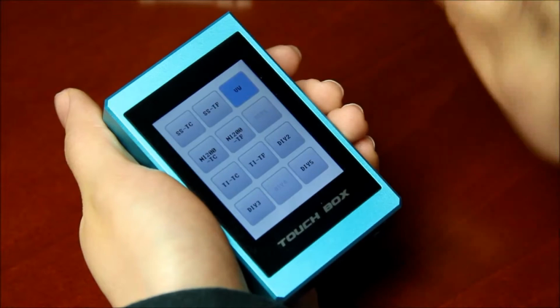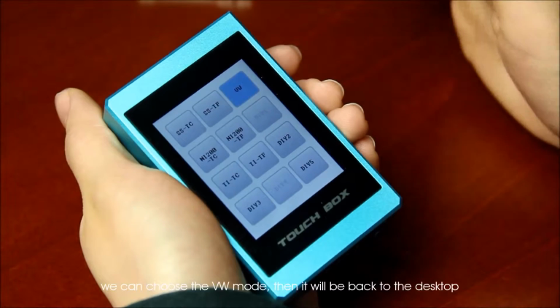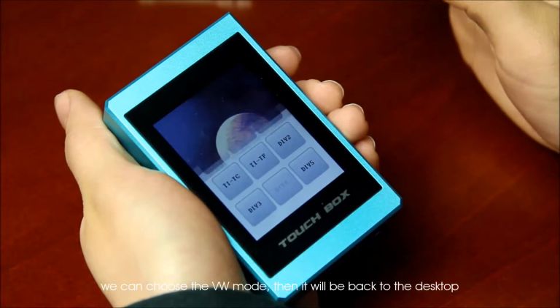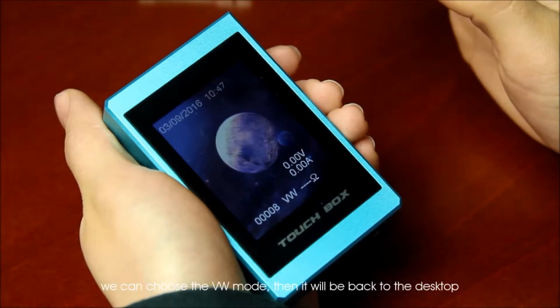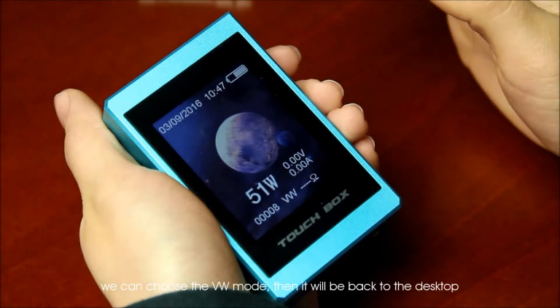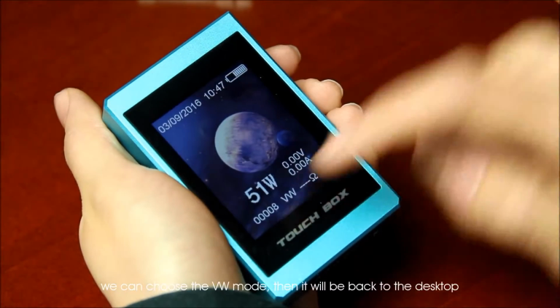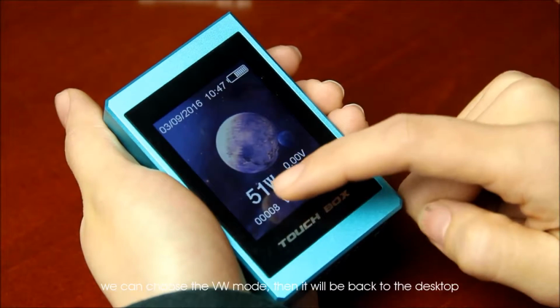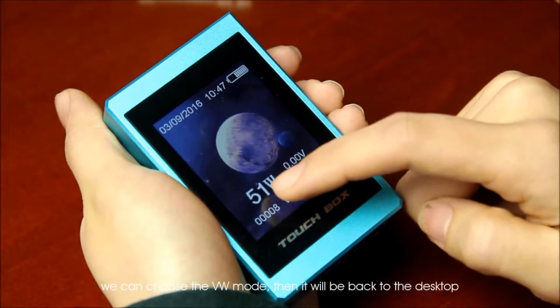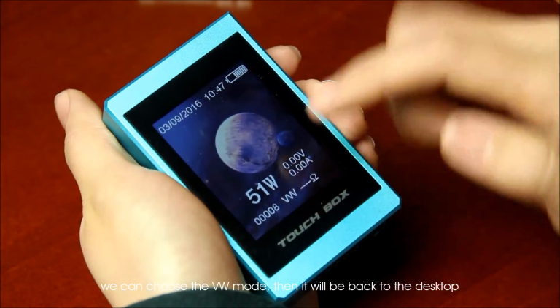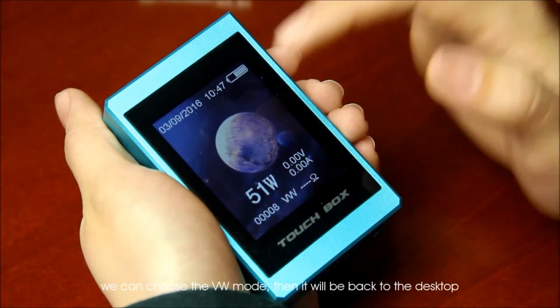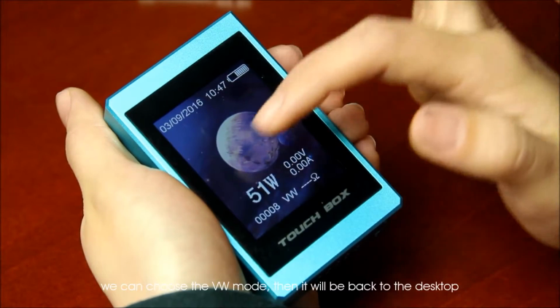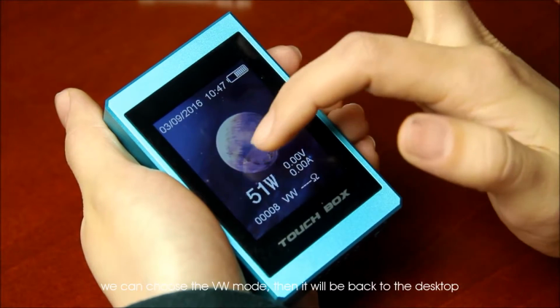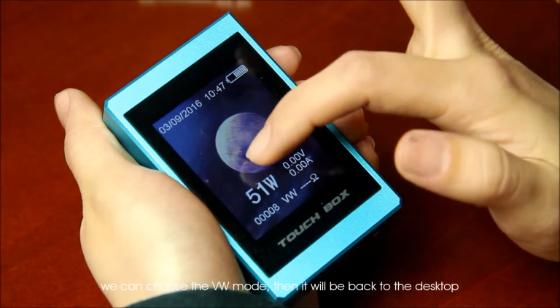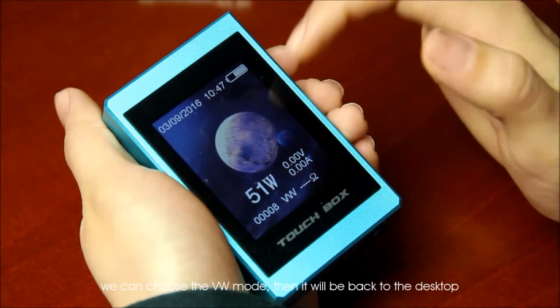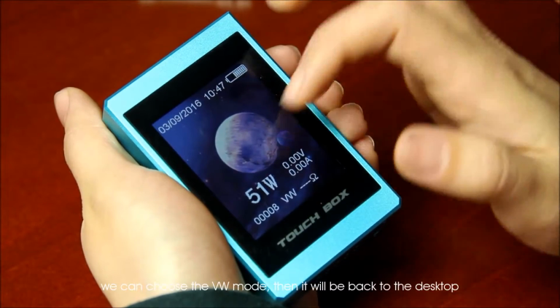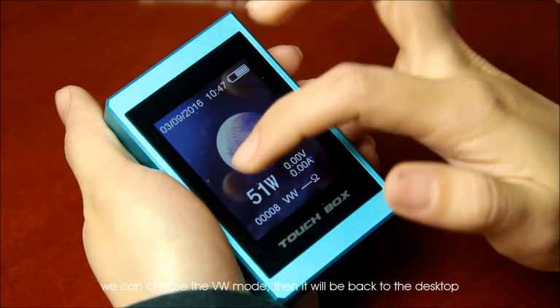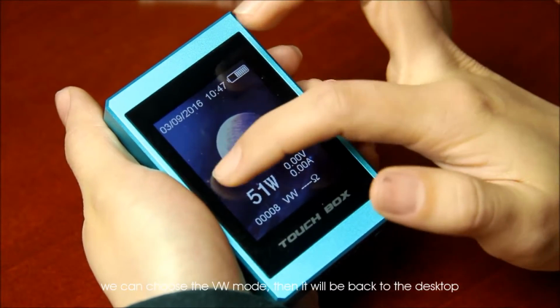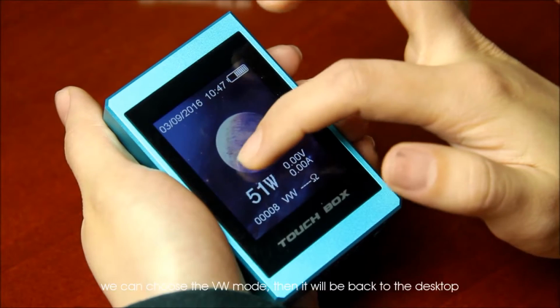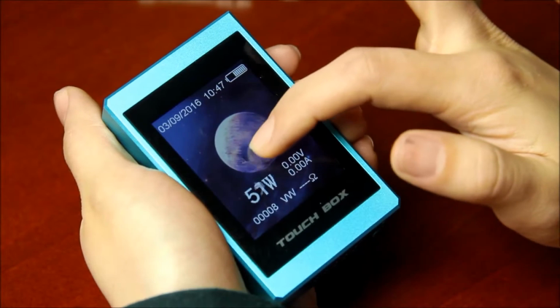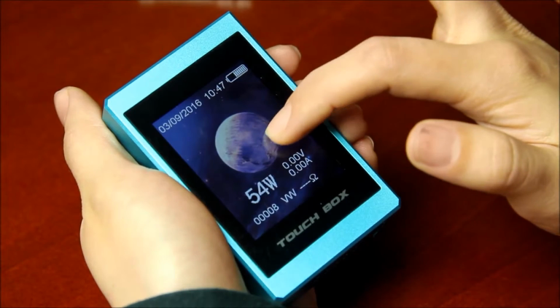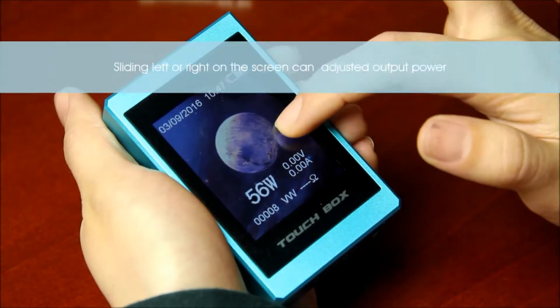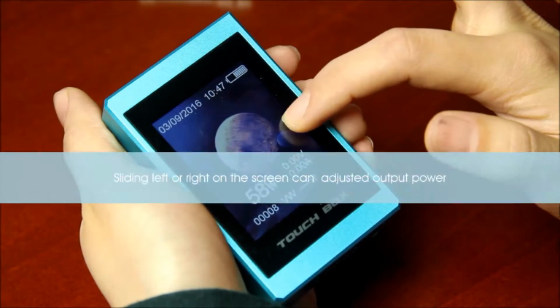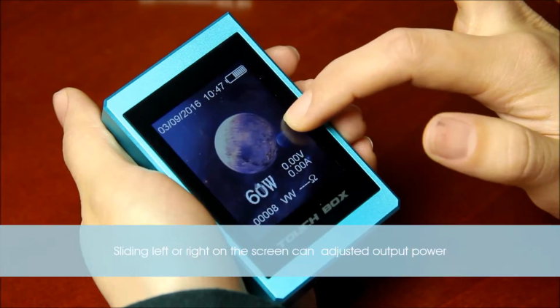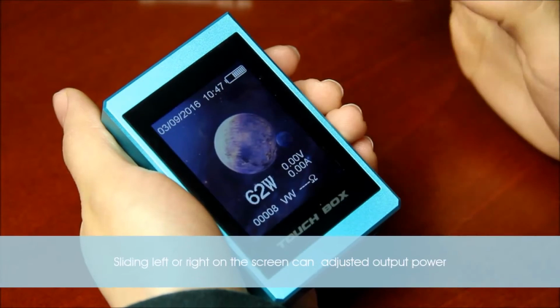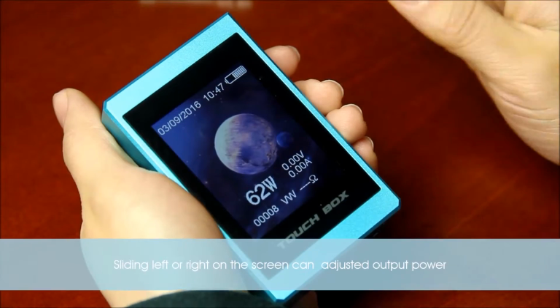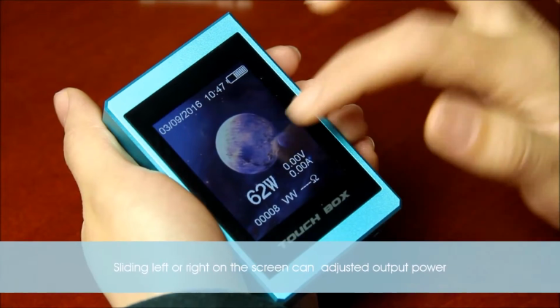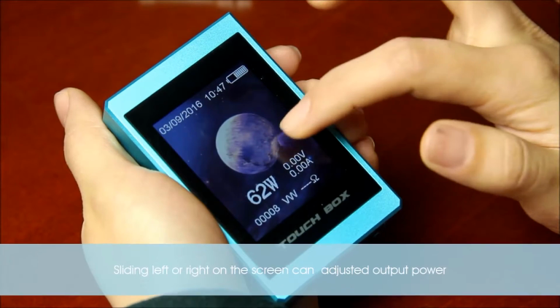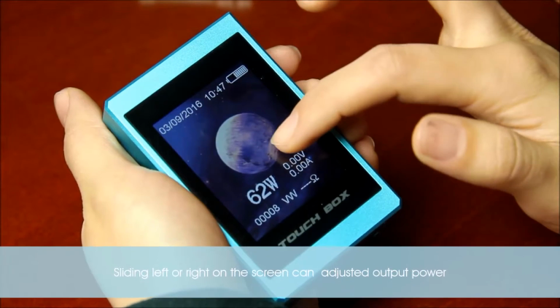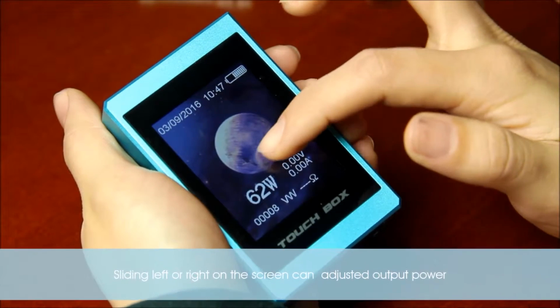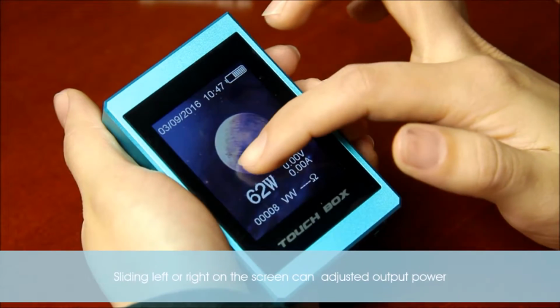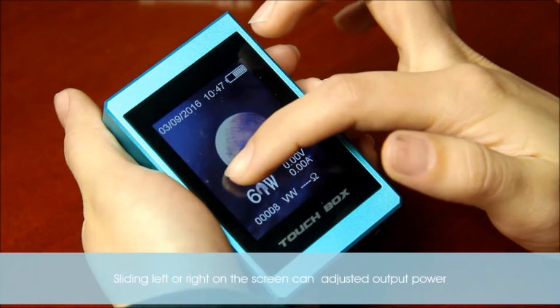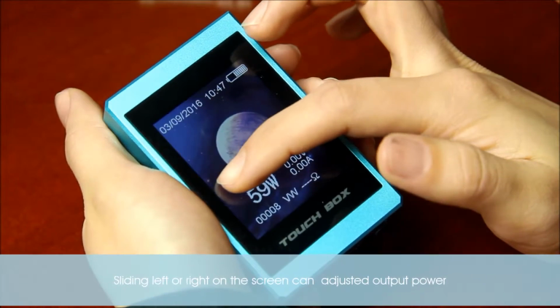We can choose the VW mode, then it will go back to the desktop. Sliding left or right on the screen can adjust the output power.